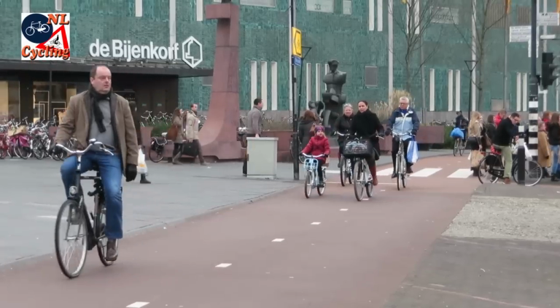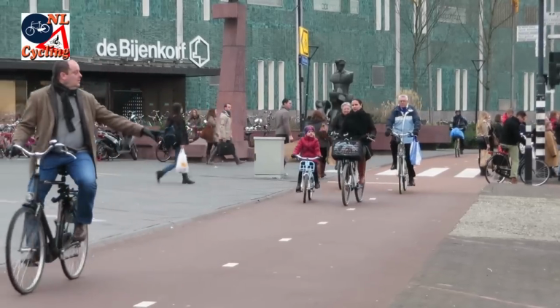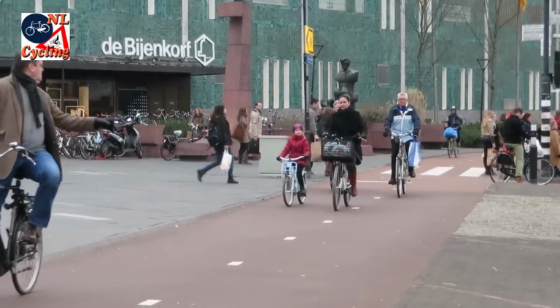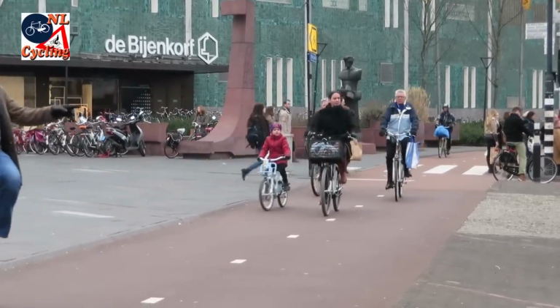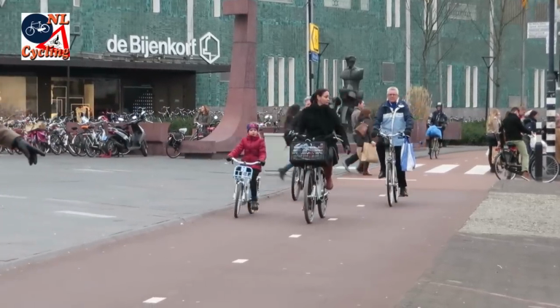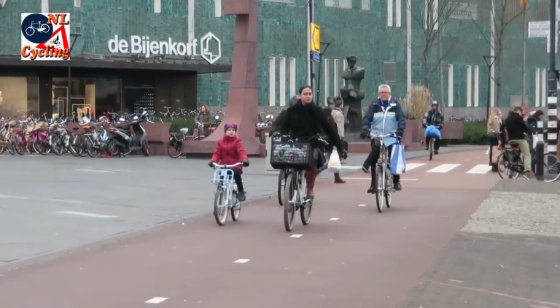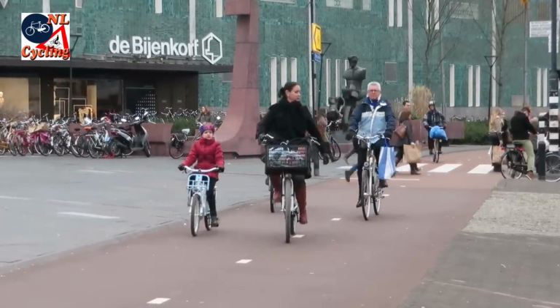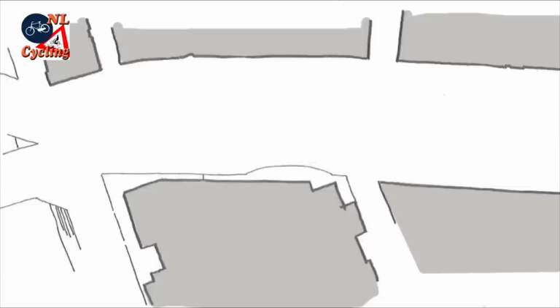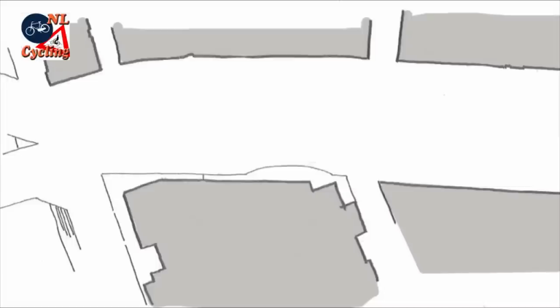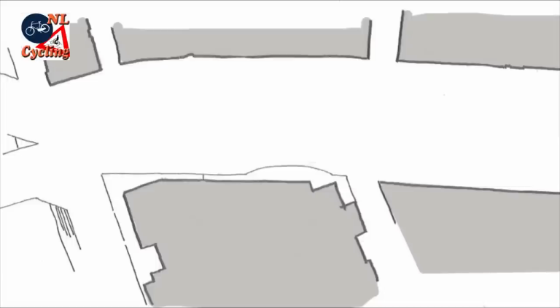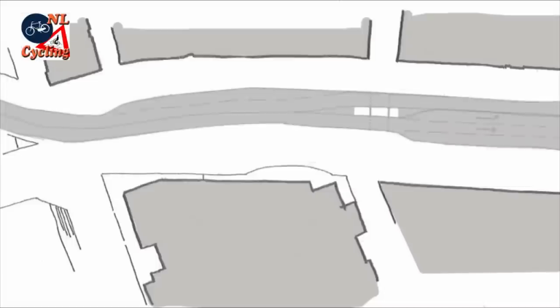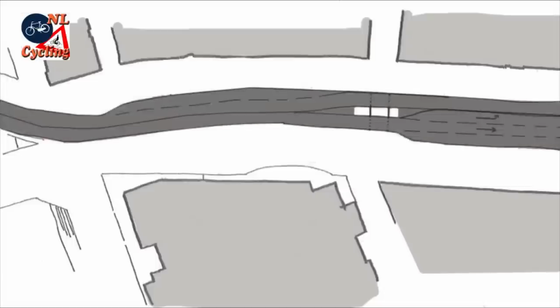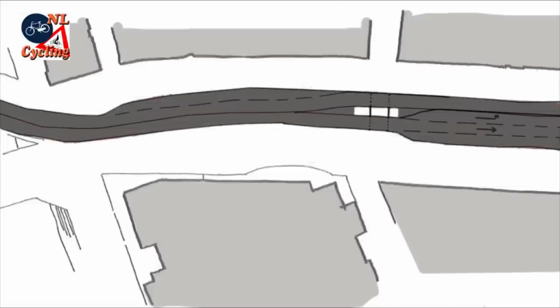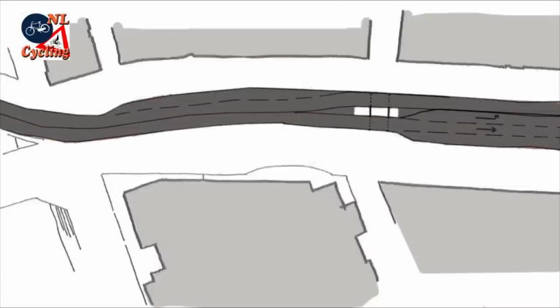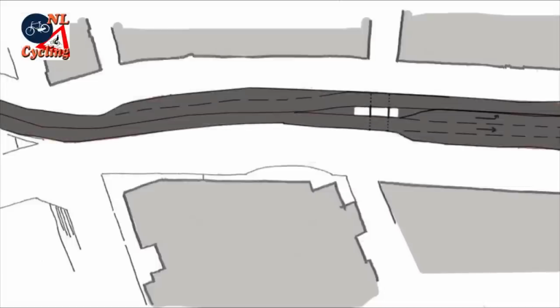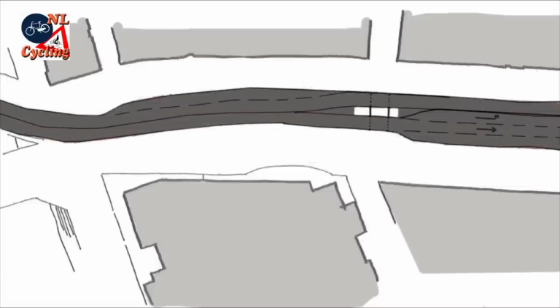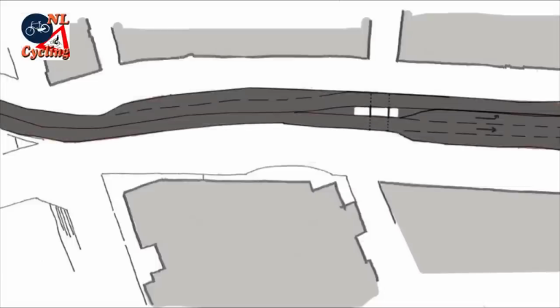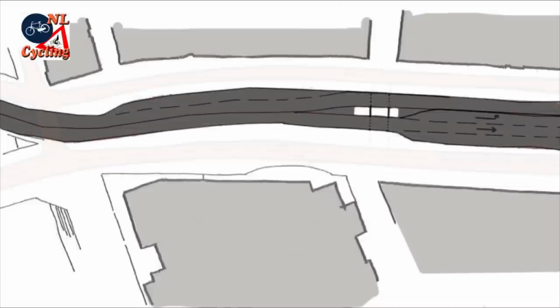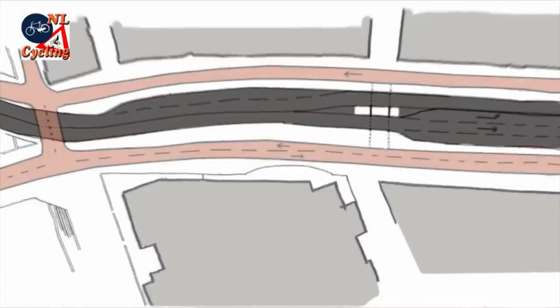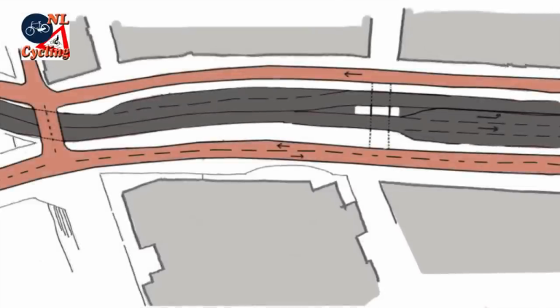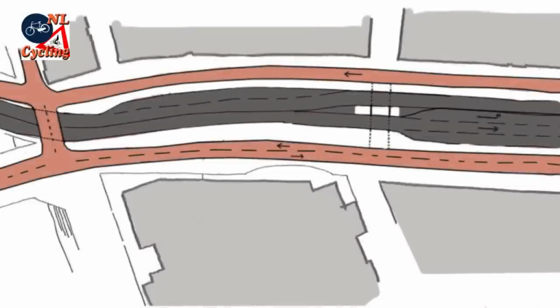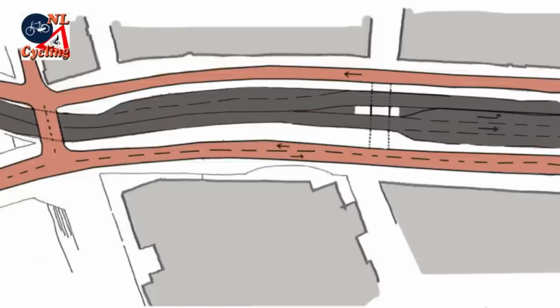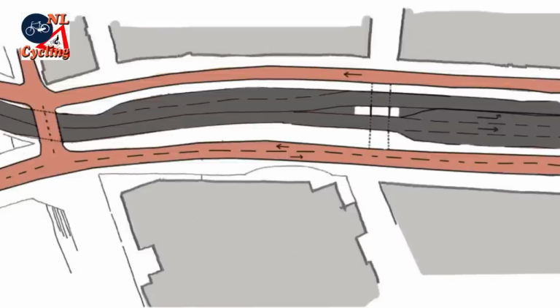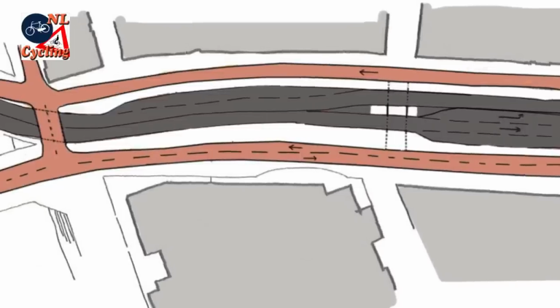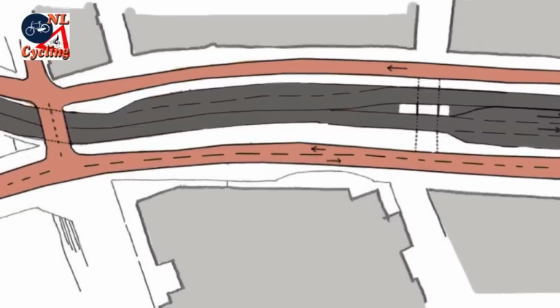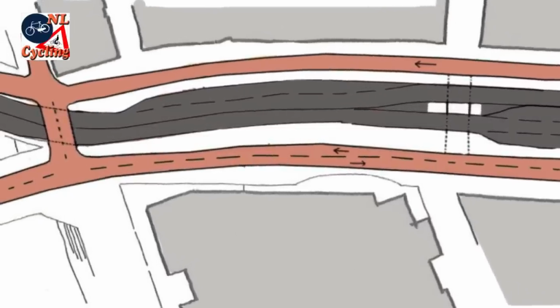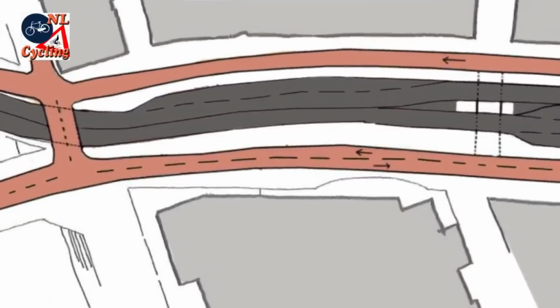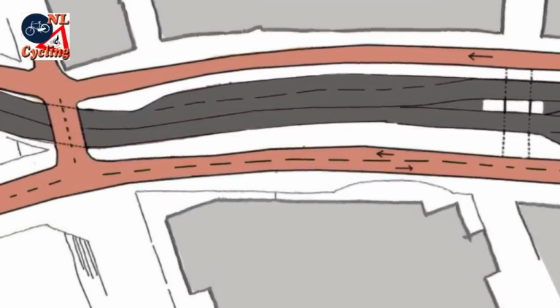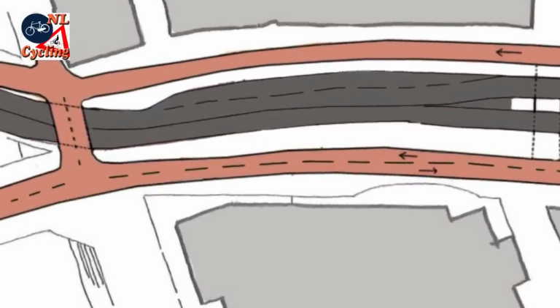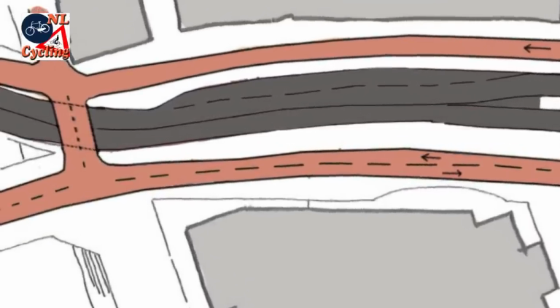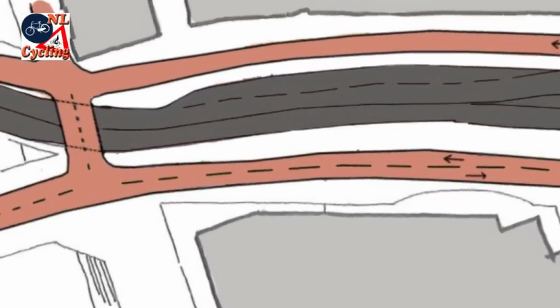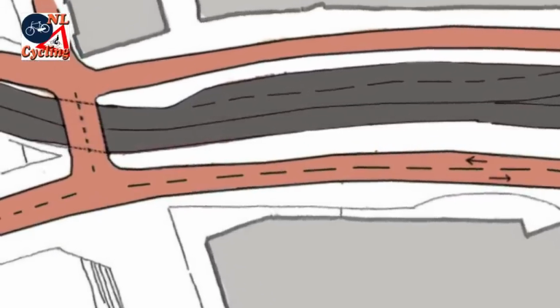When Dutch street designers sketch a street, they first draw the carriageway as narrow as possible. Then they add cycle tracks that flow in a way that makes cycling at high speed possible. Where the two meet, the crossing is at a right angle as much as possible.